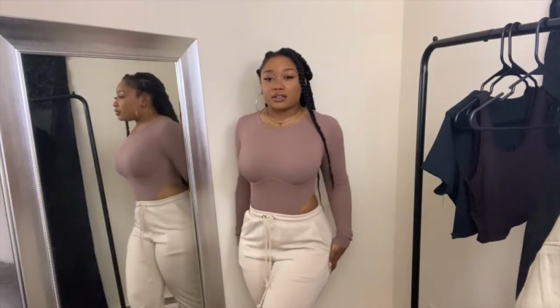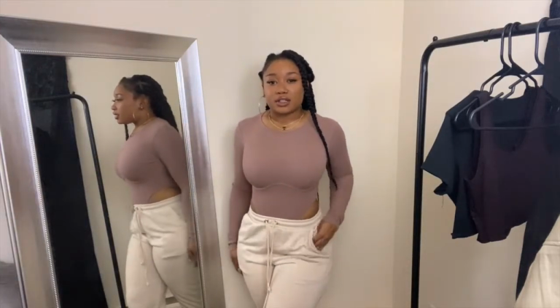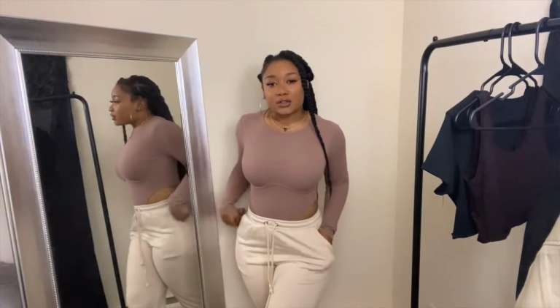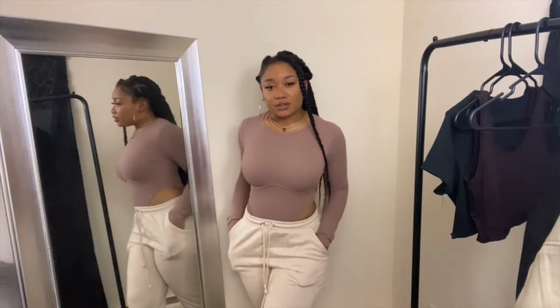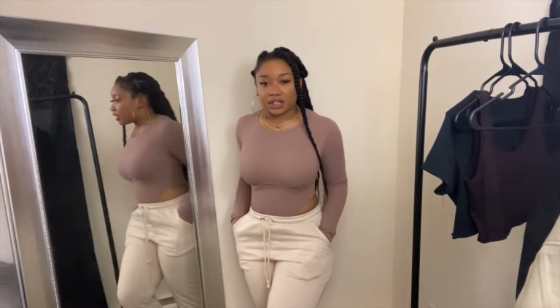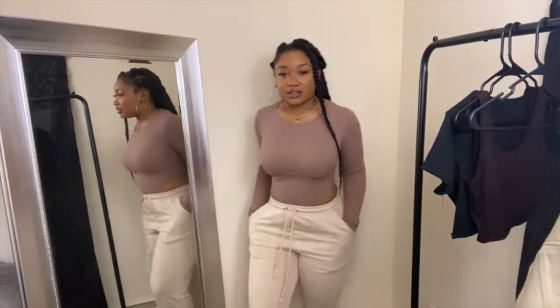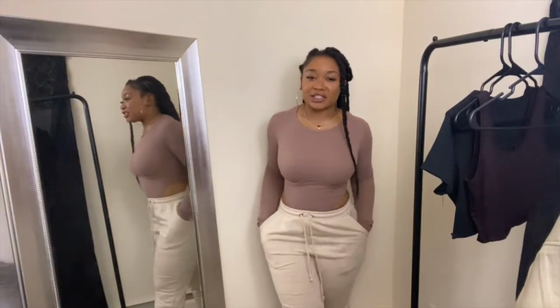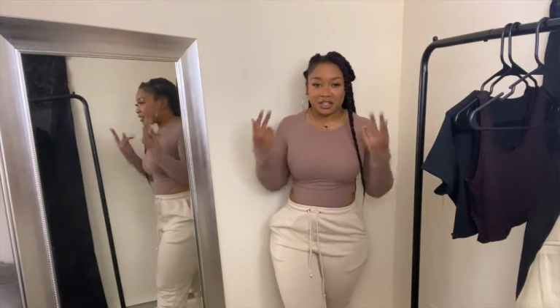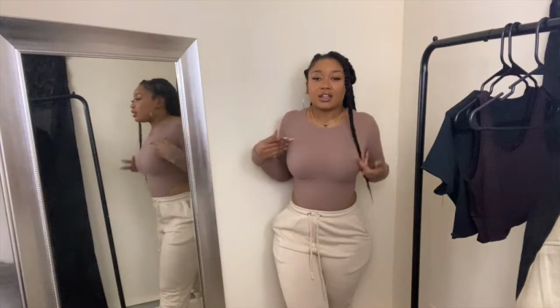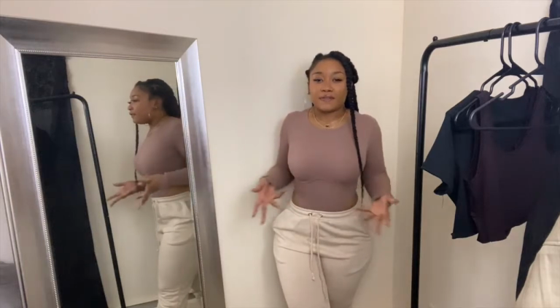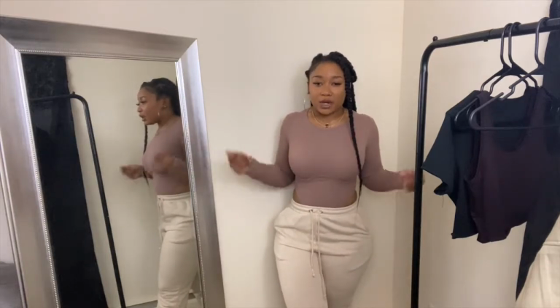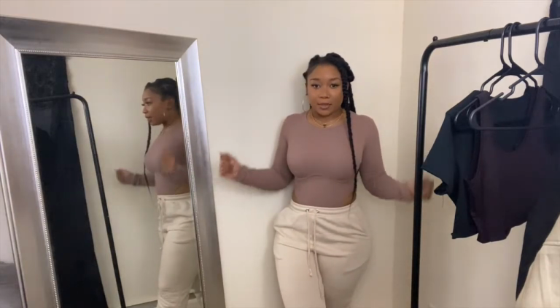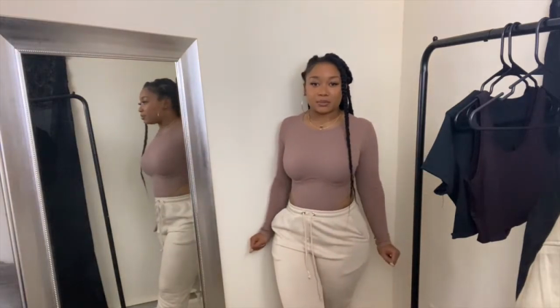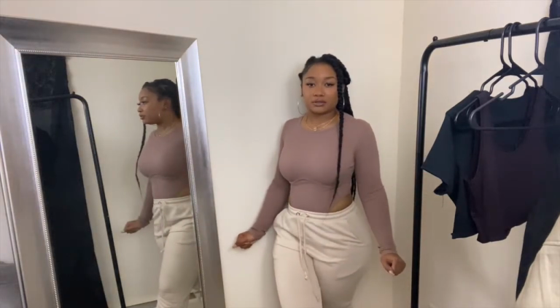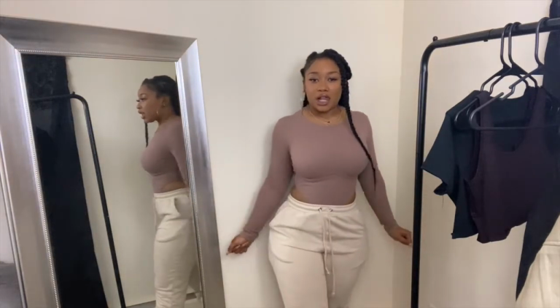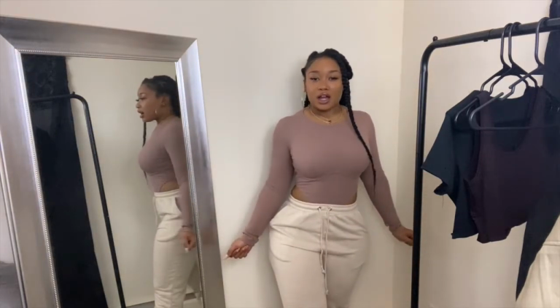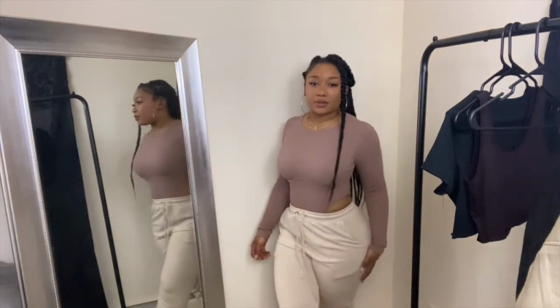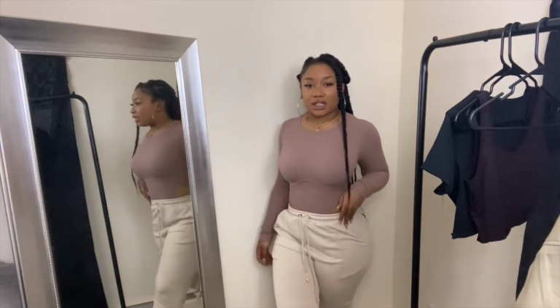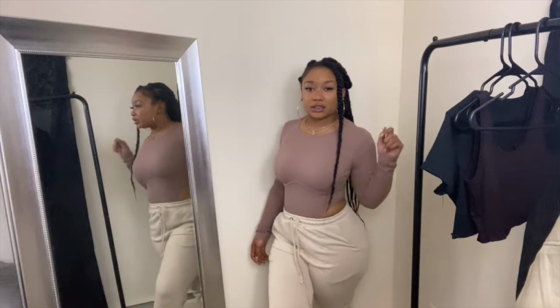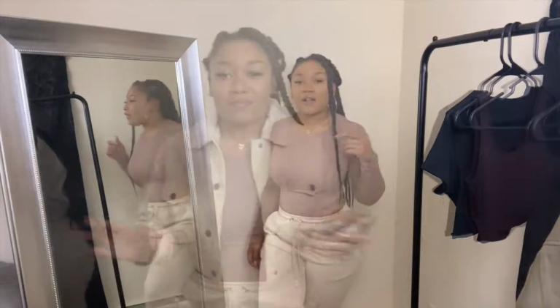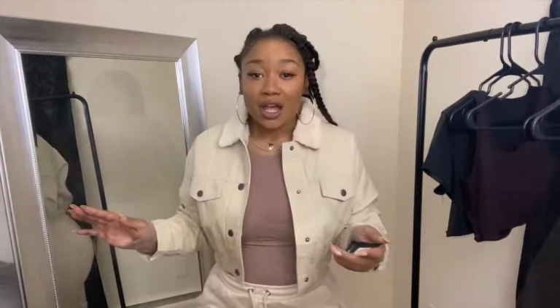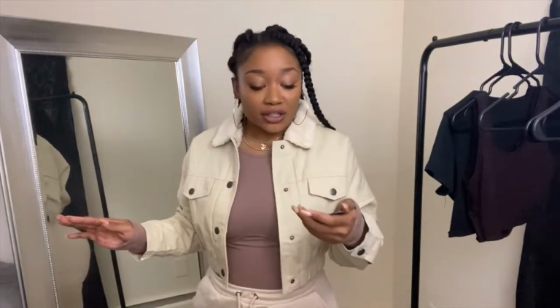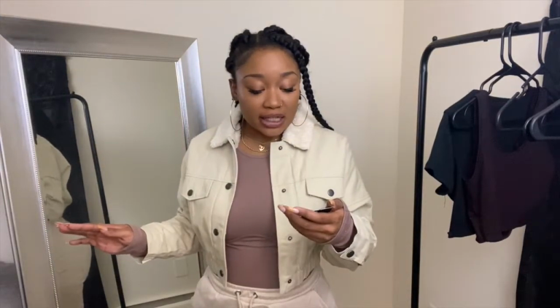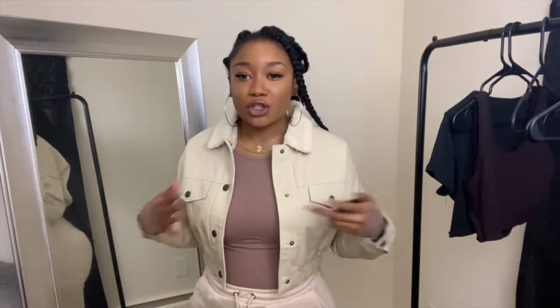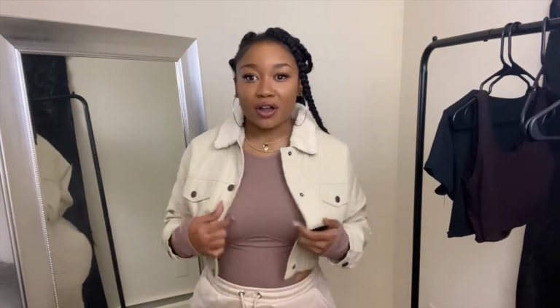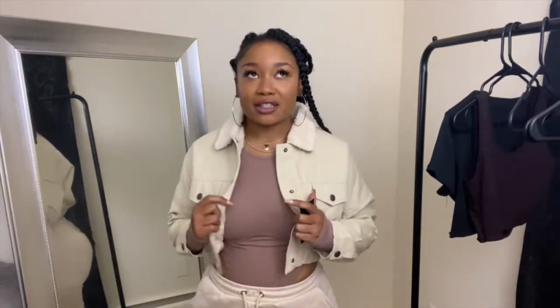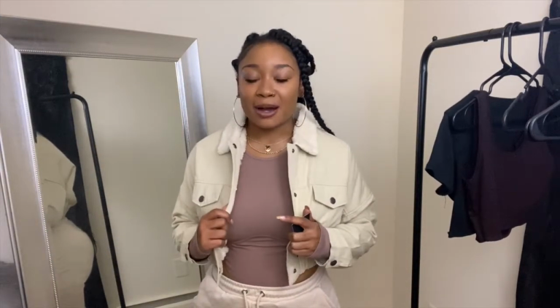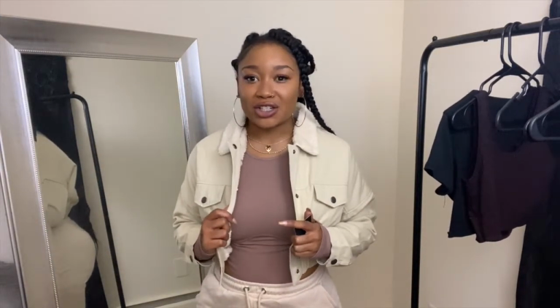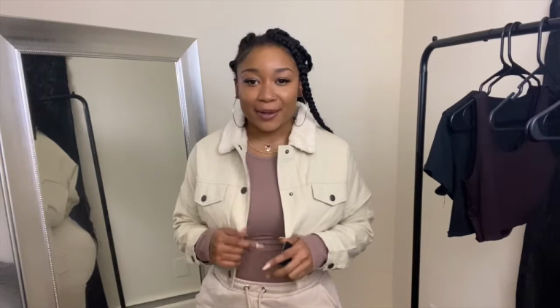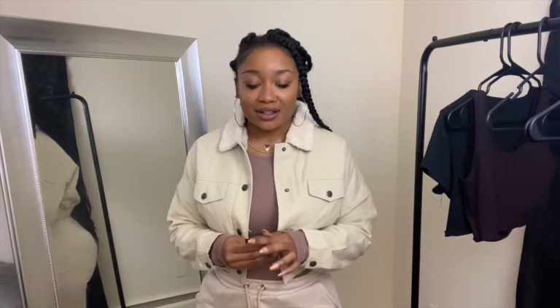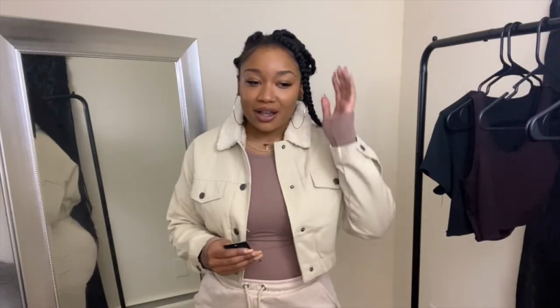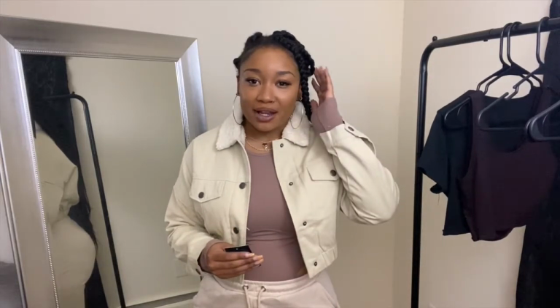I still think these two look good together, it's just not exactly the vision I had in mind. But I'm still liking it.